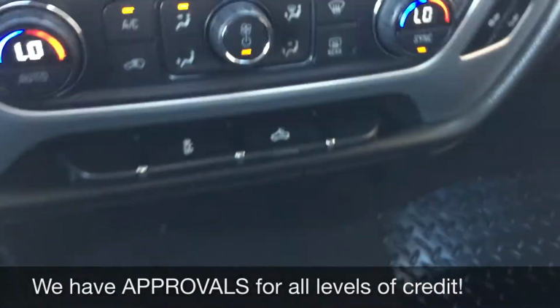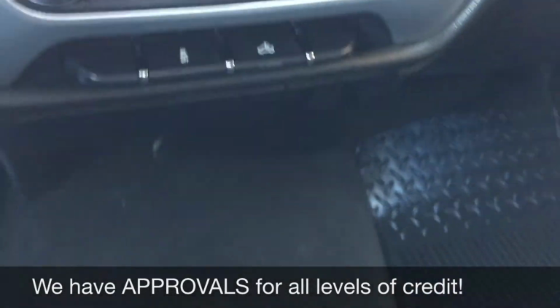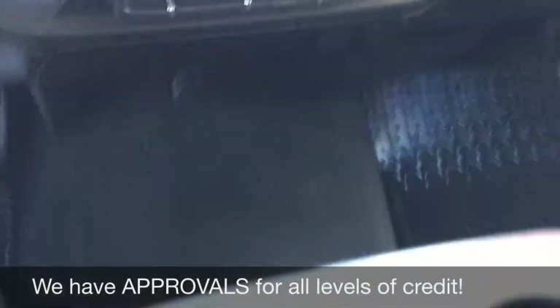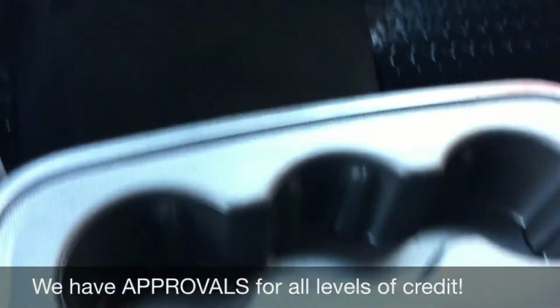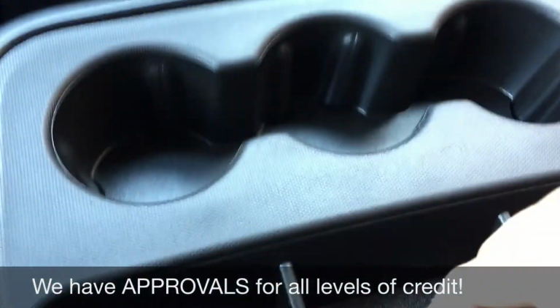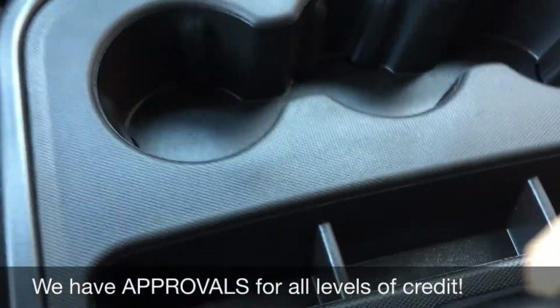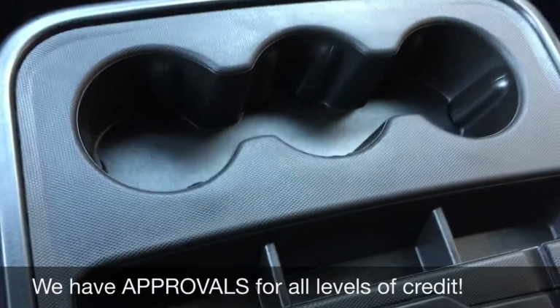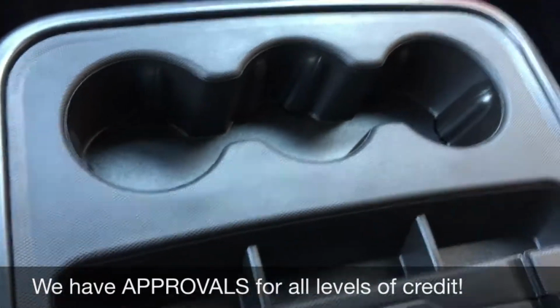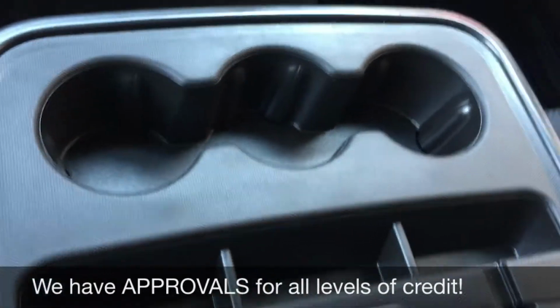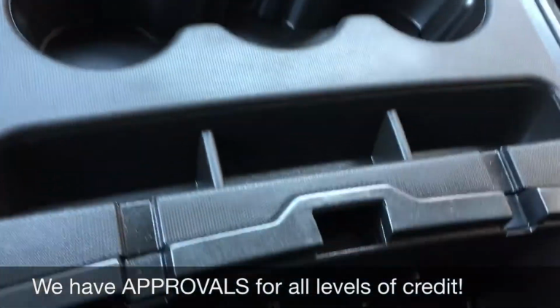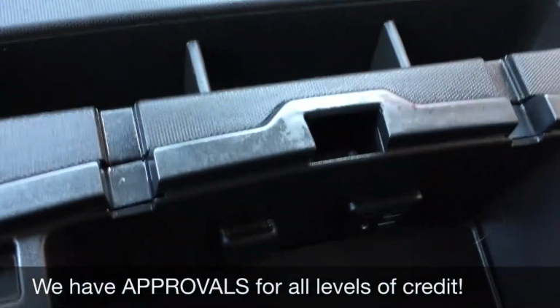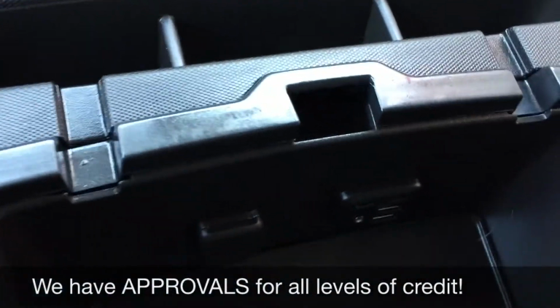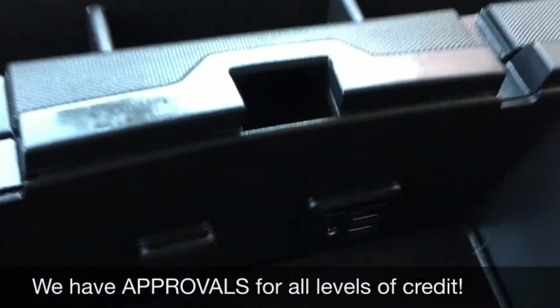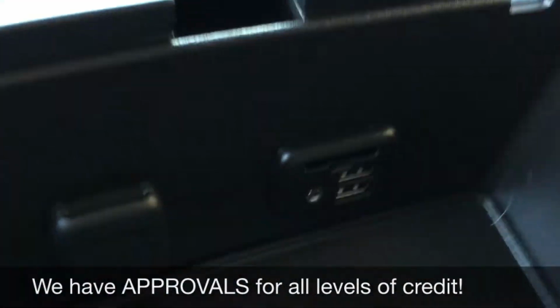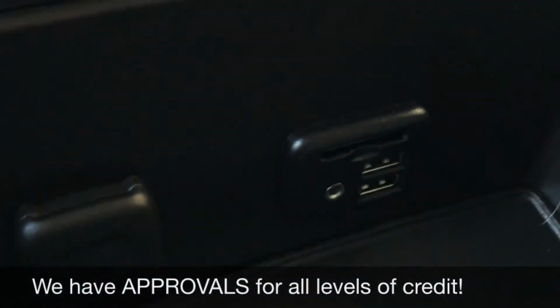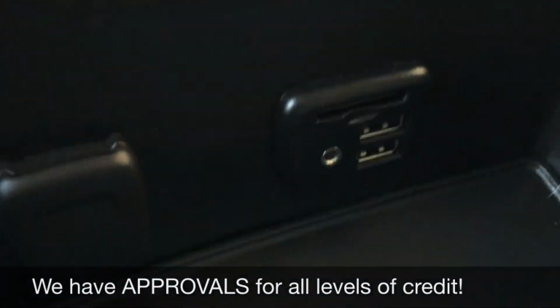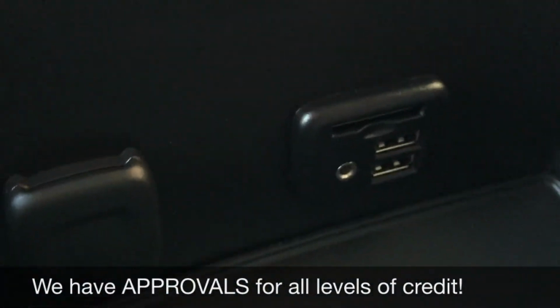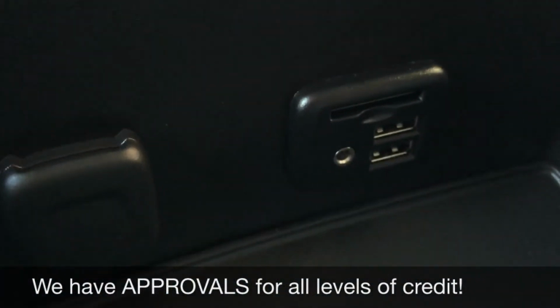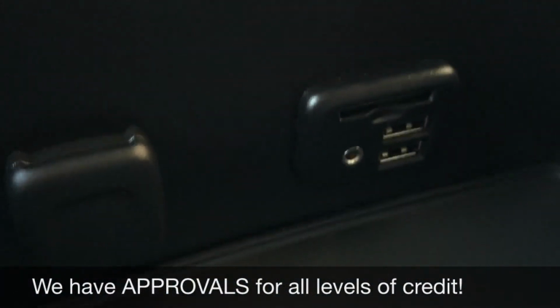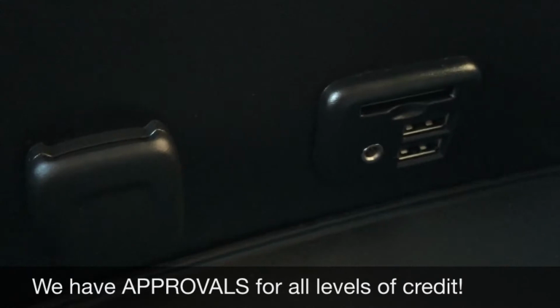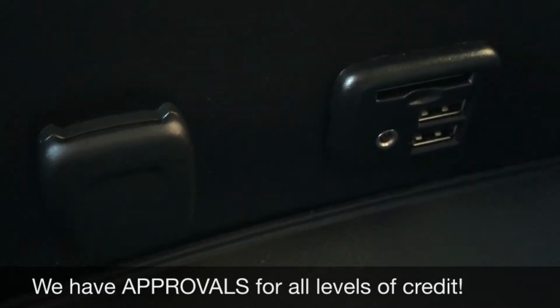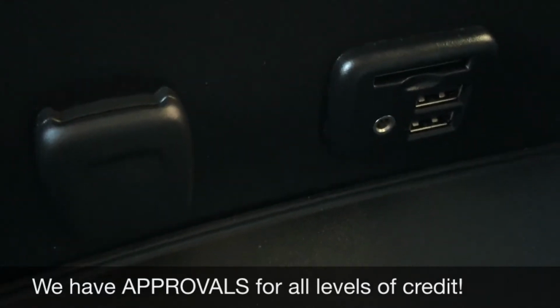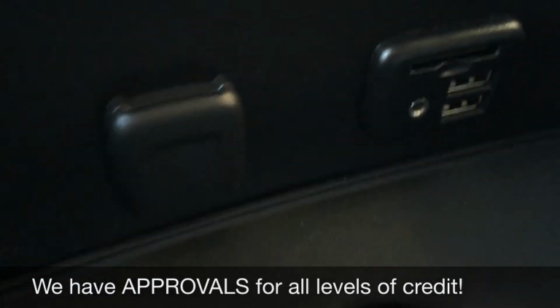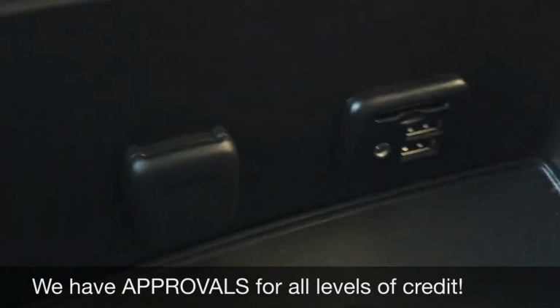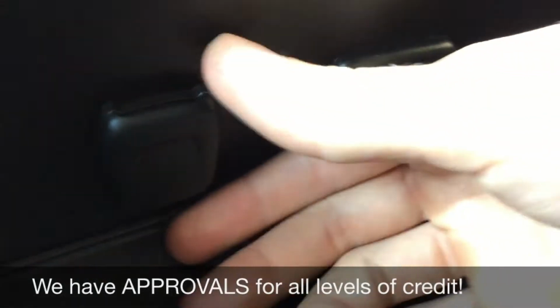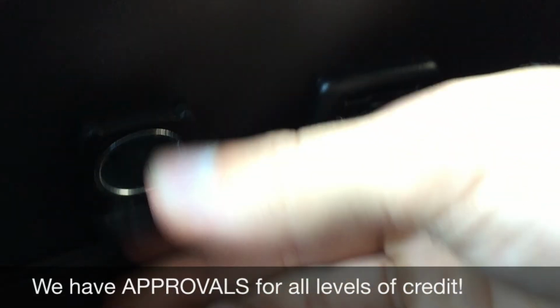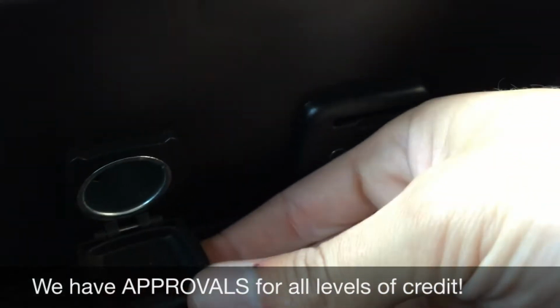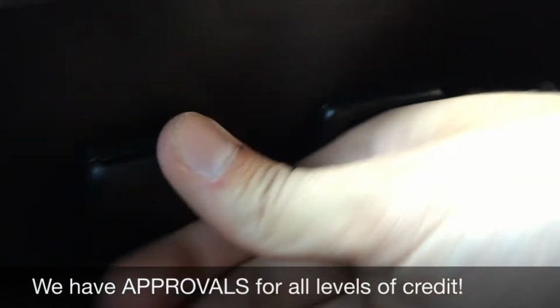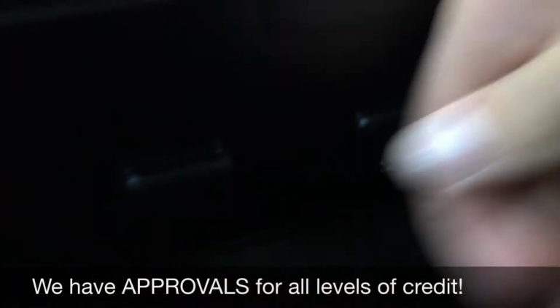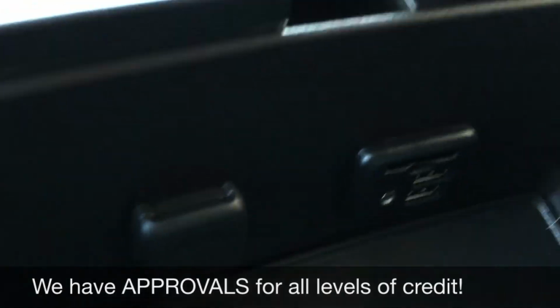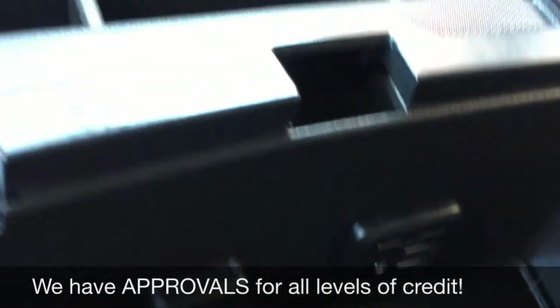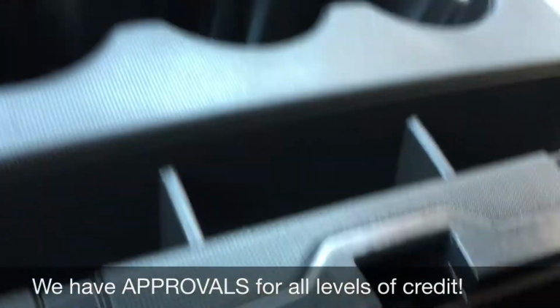If we go this way past the cup holders and open this up, you'll find two USB ports, an SD card slot, auxiliary, and just behind here is a 12-volt to charge a phone or tablet.